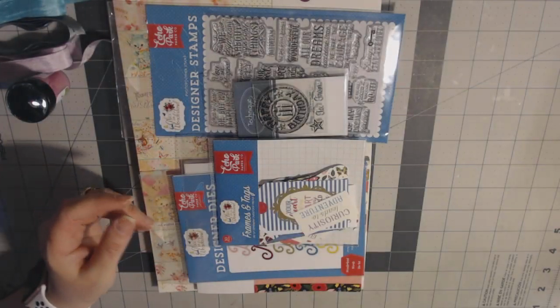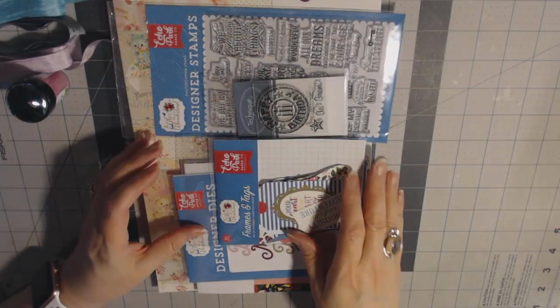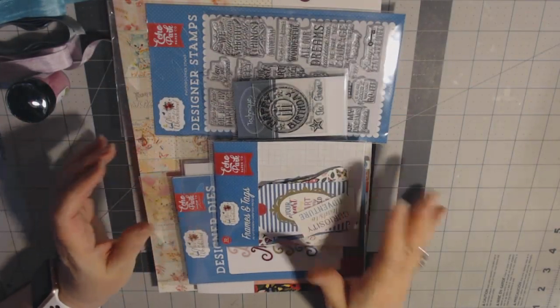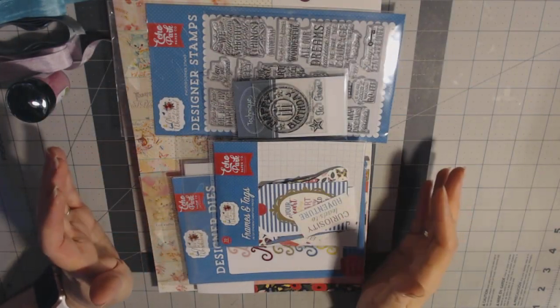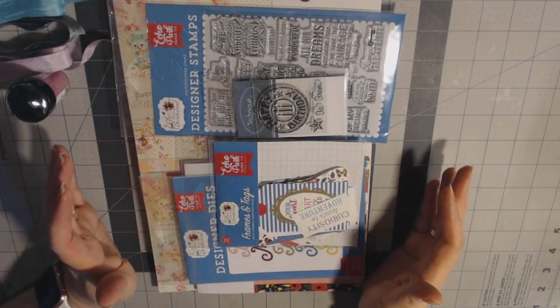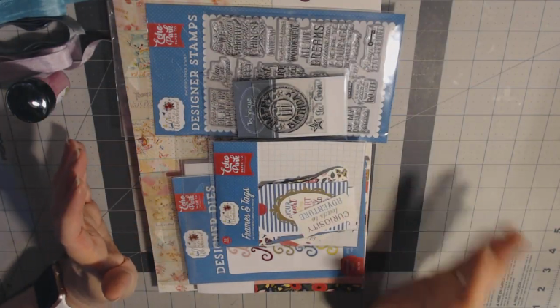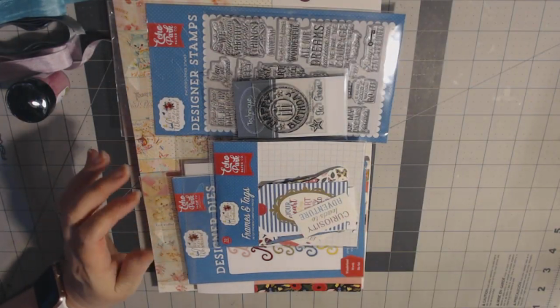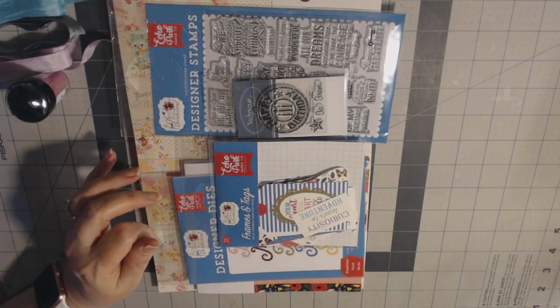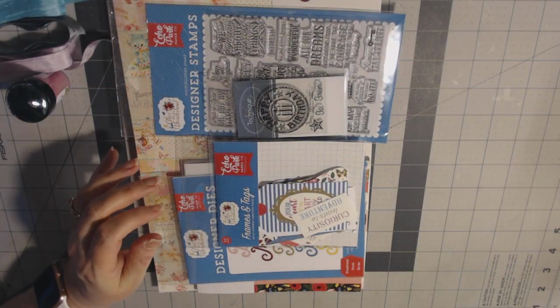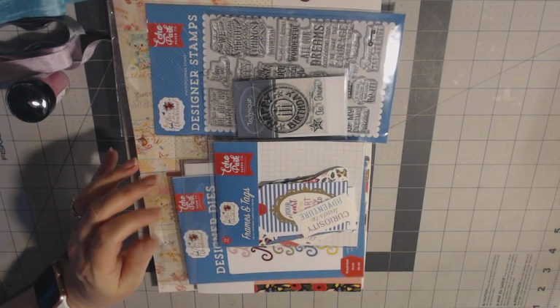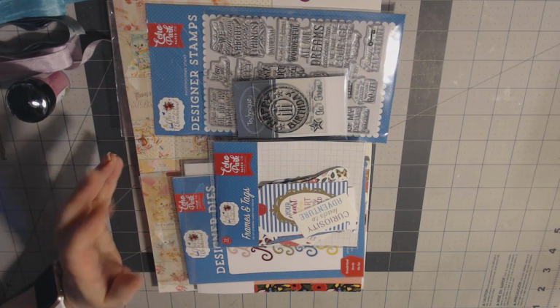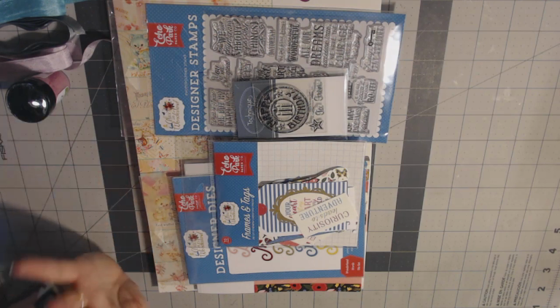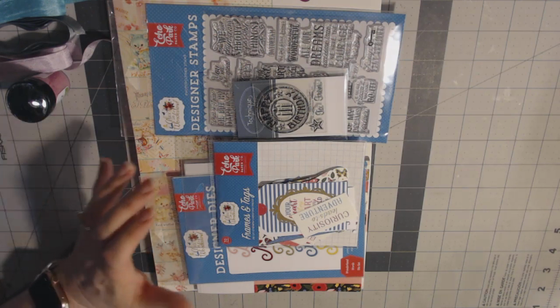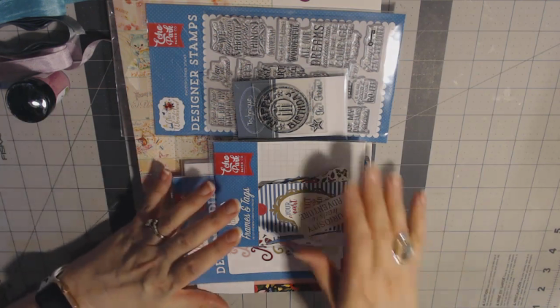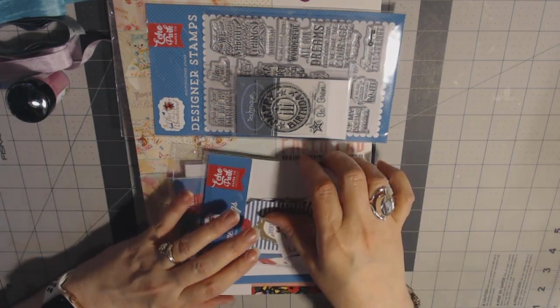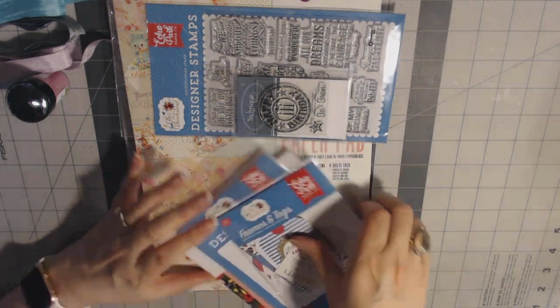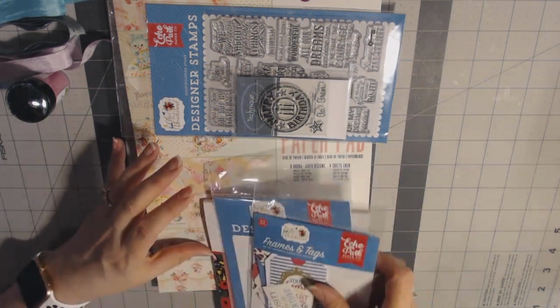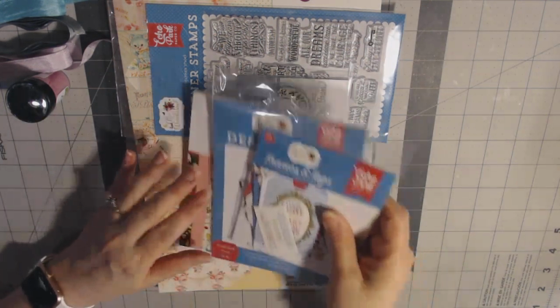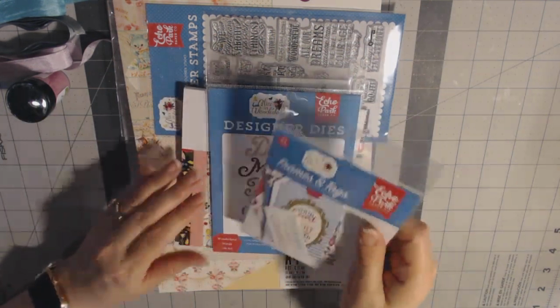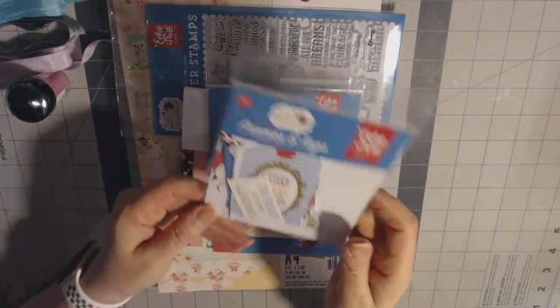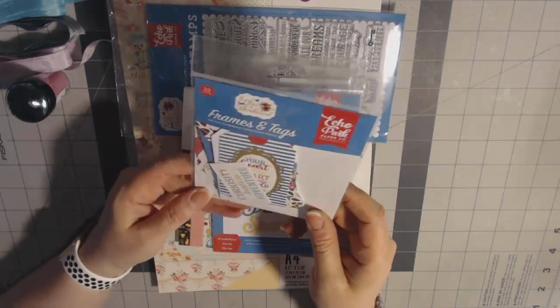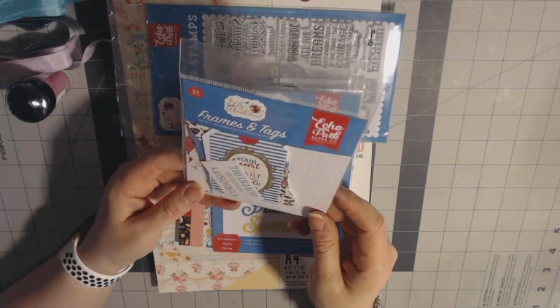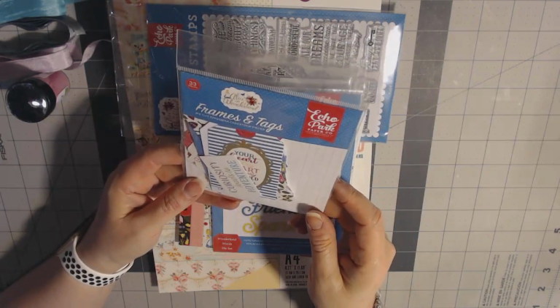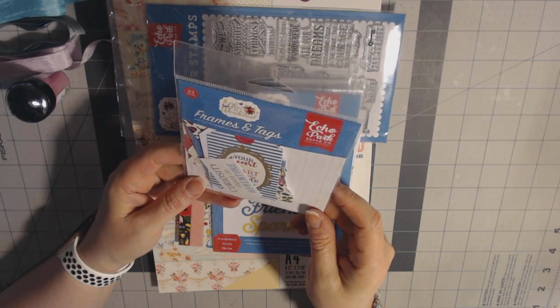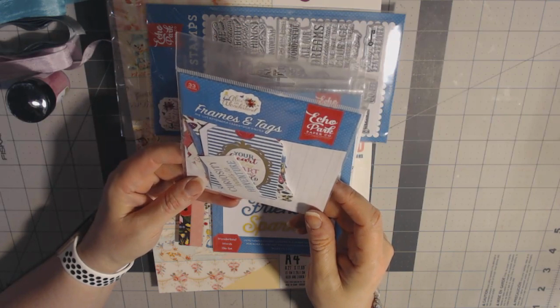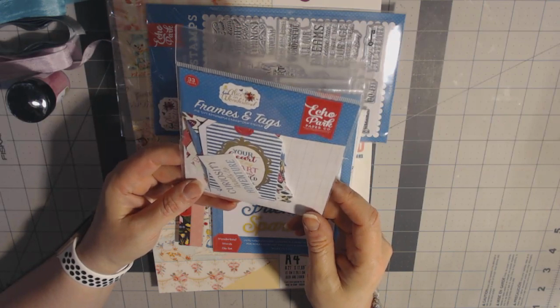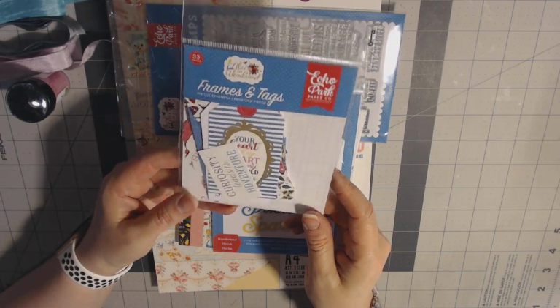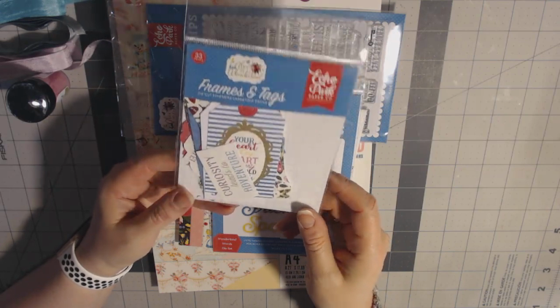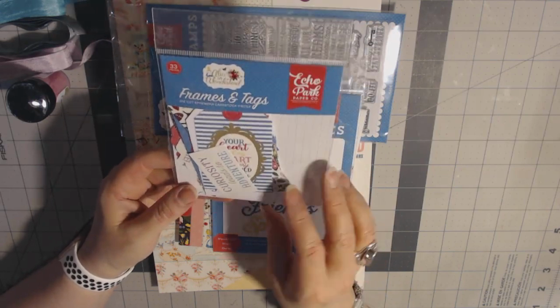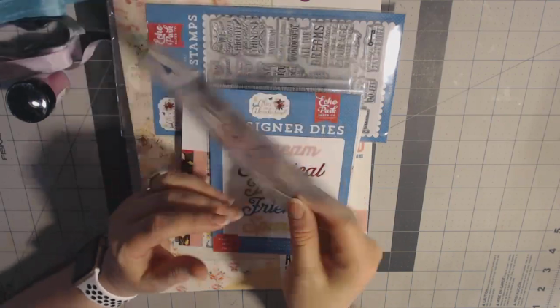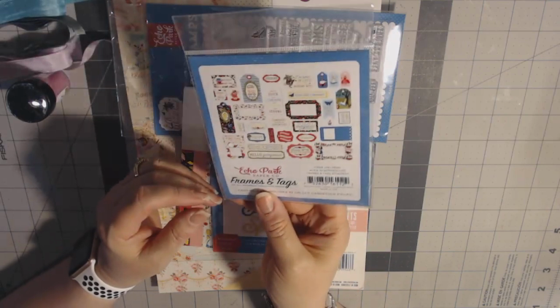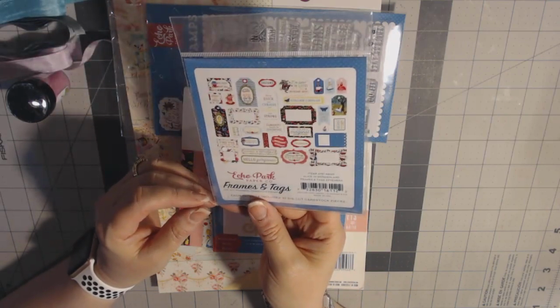Now we get into things that I definitely could use. That's the only thing I was a bit unsure about — everything else was awesome. I got the frames and tags by Echo Park for the Alice in Wonderland collection.